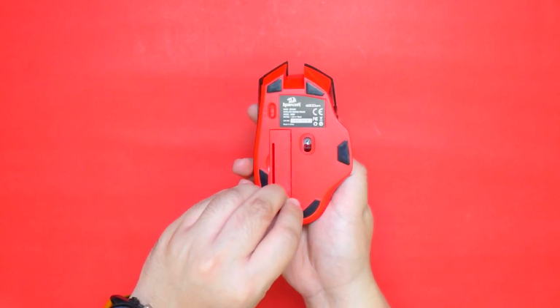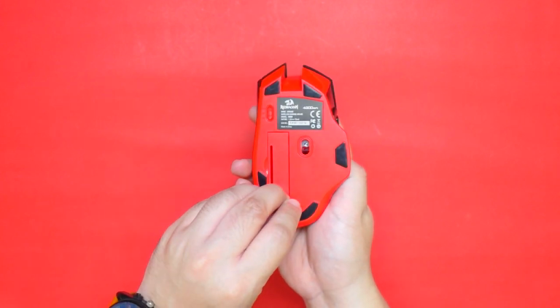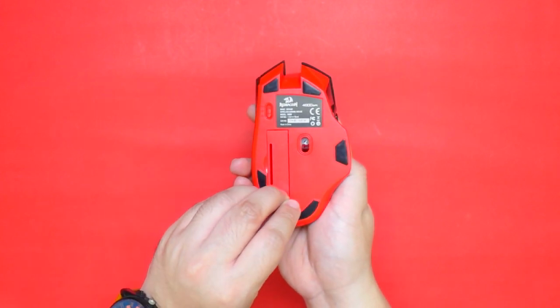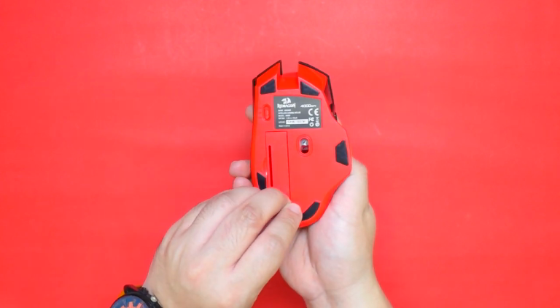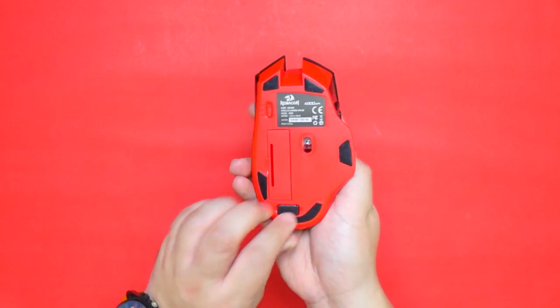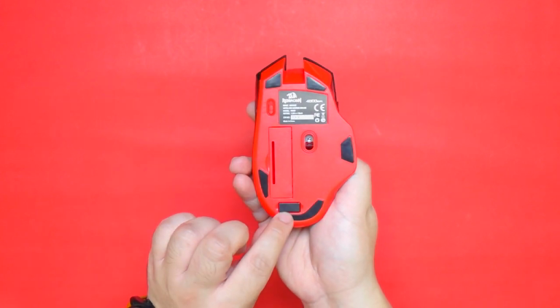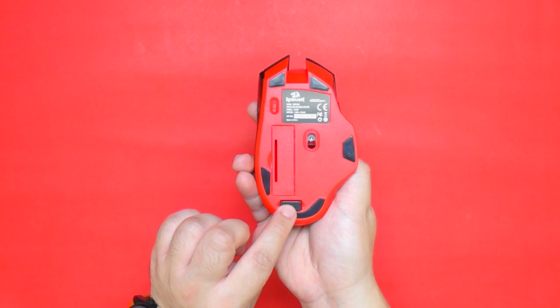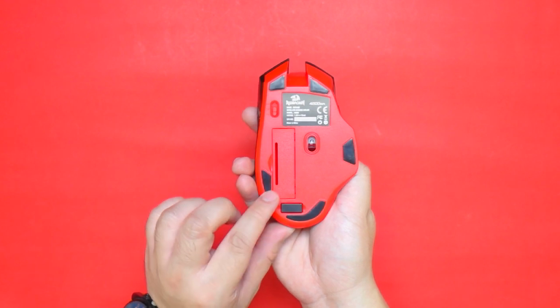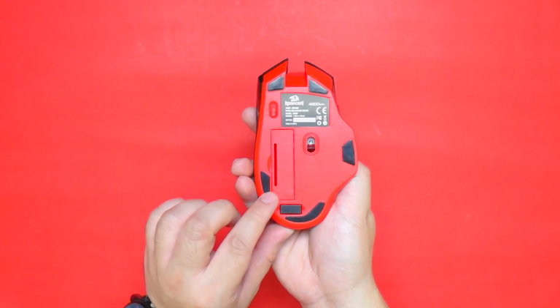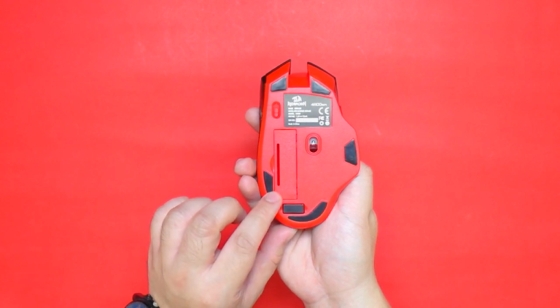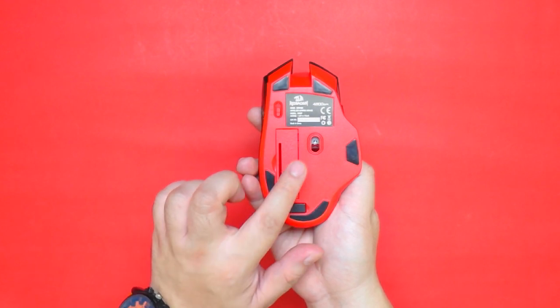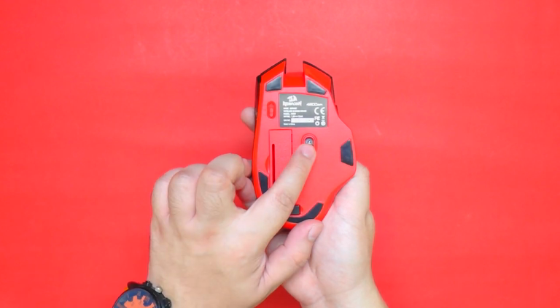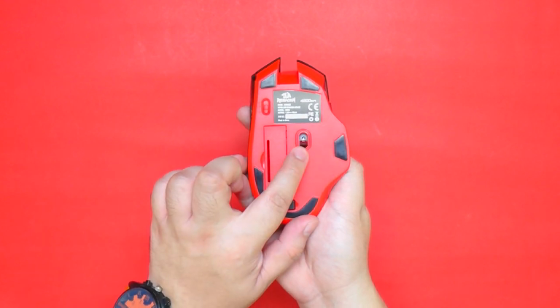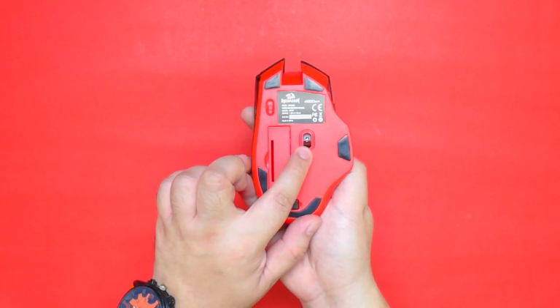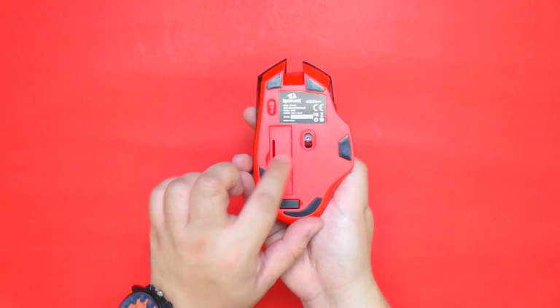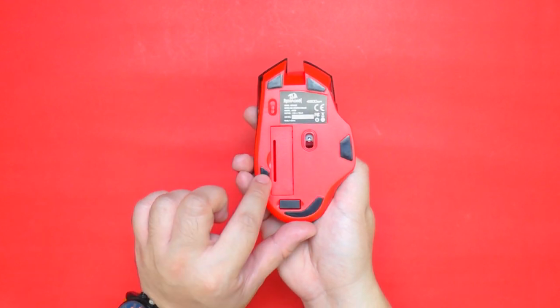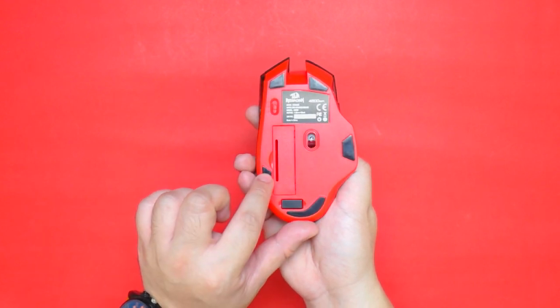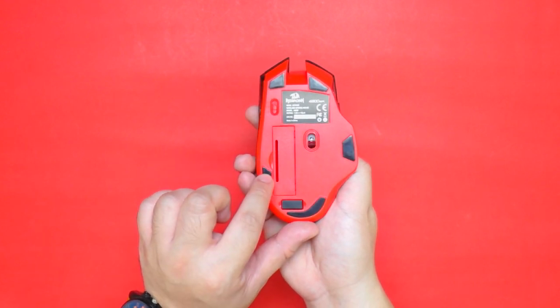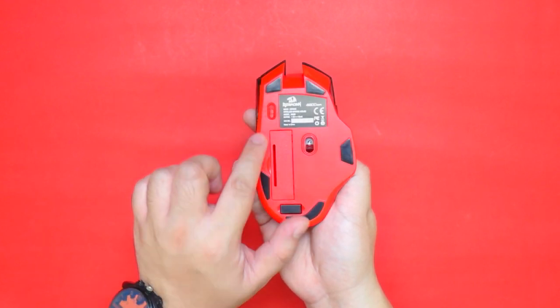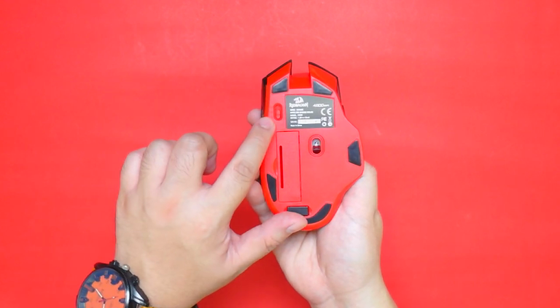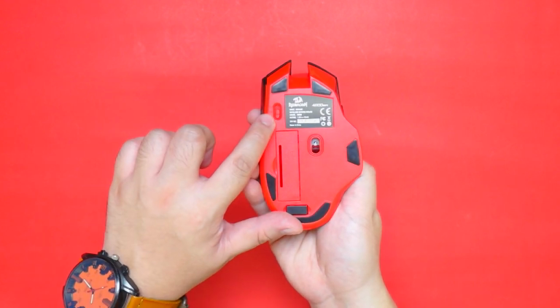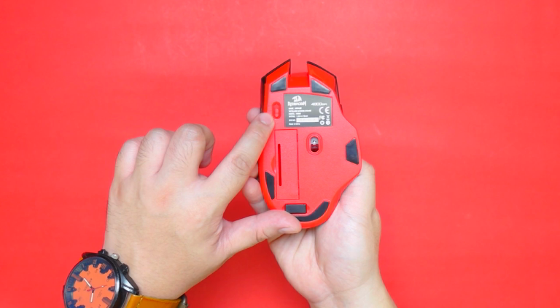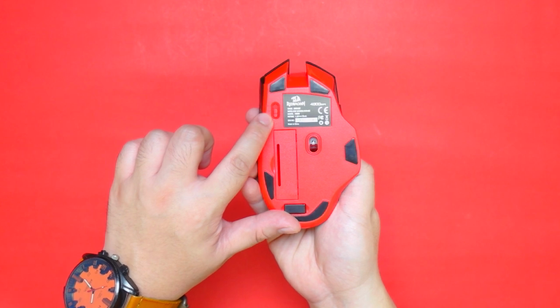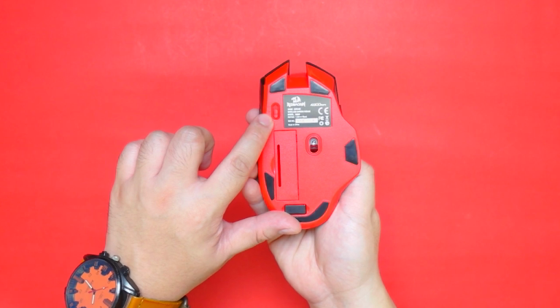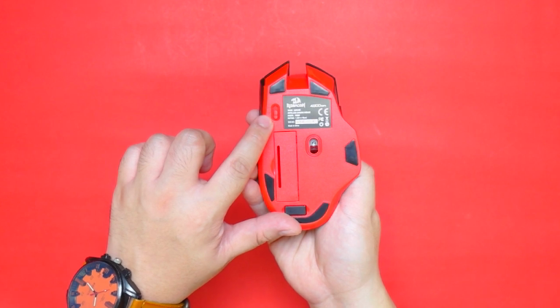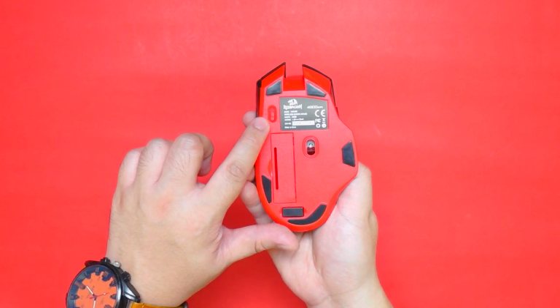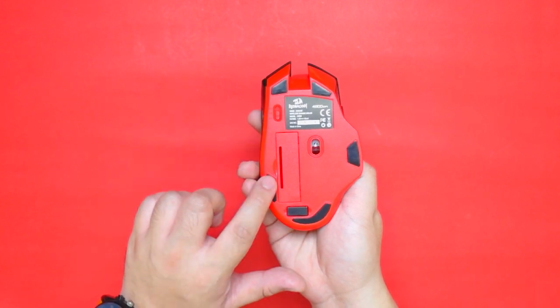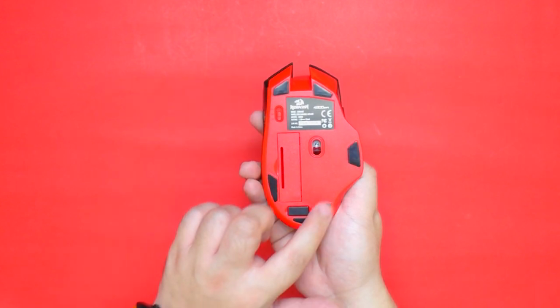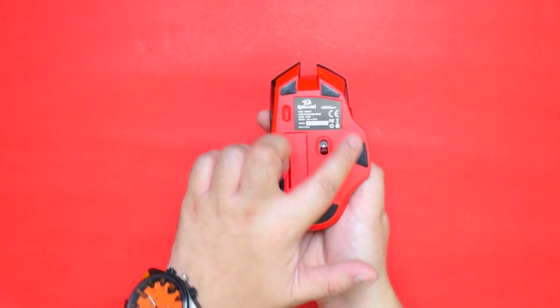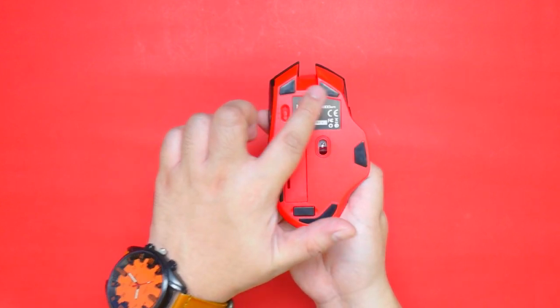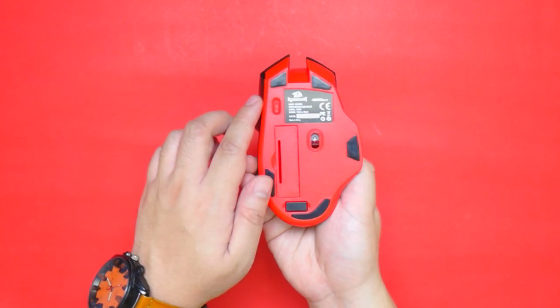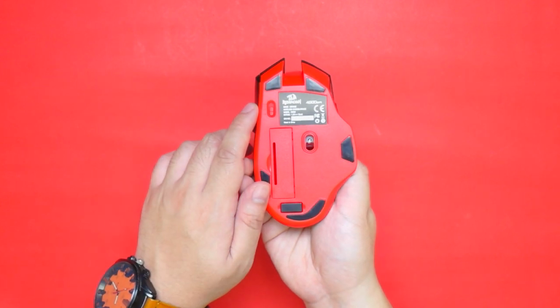At the bottom we have the slot for the wireless dongle, the optical sensor, the battery compartment, and the power and mode switch, as well as the five teflon mouse feet.